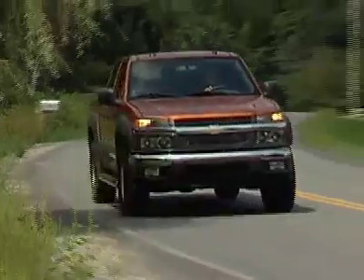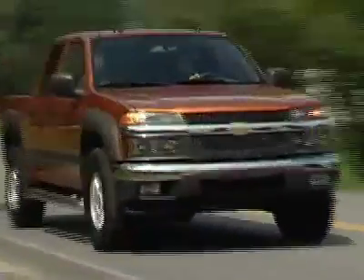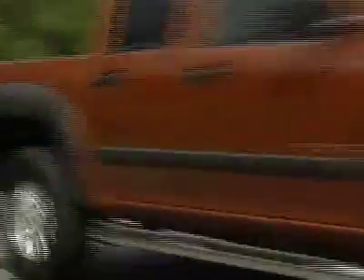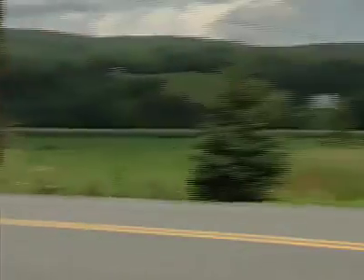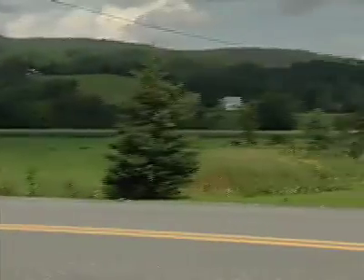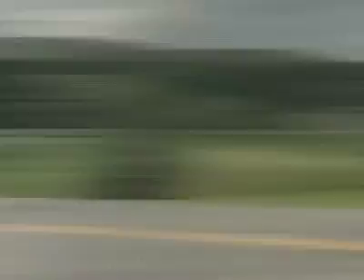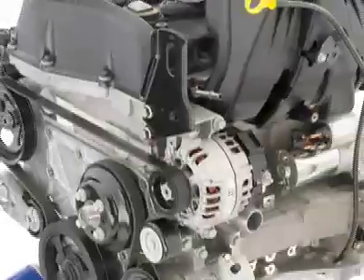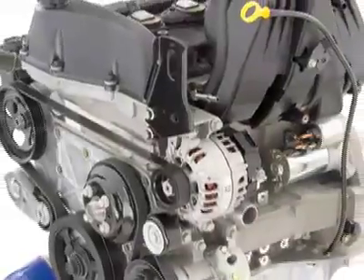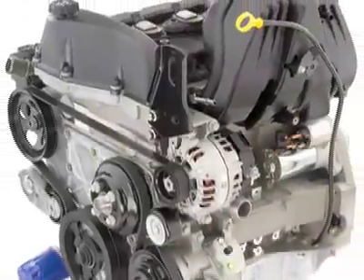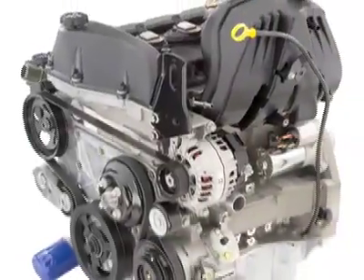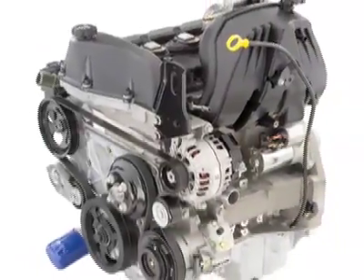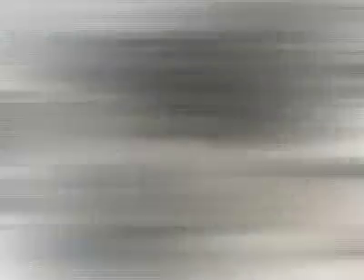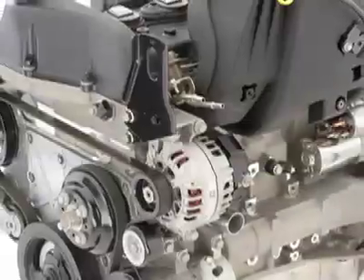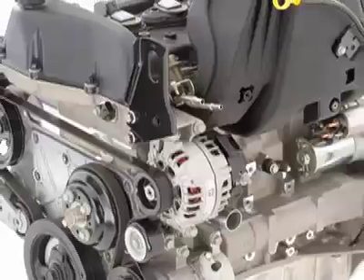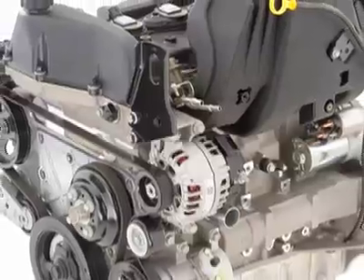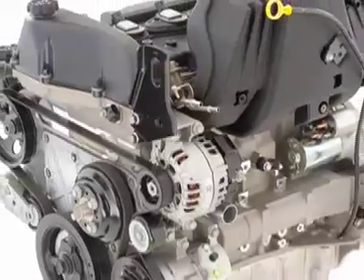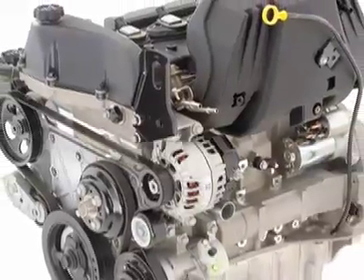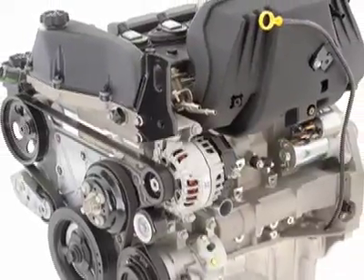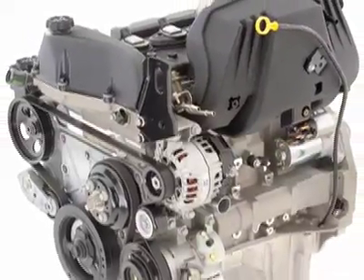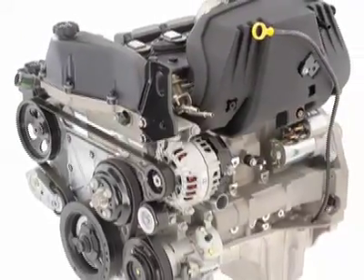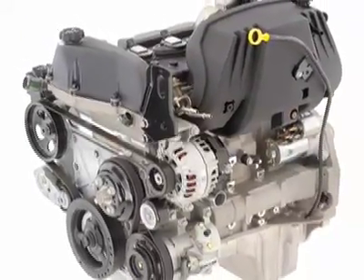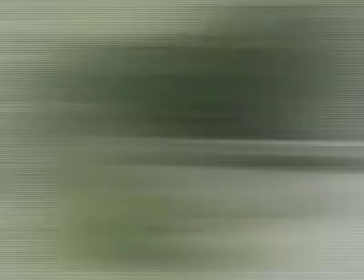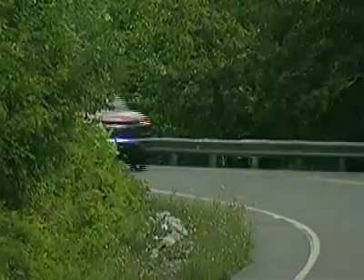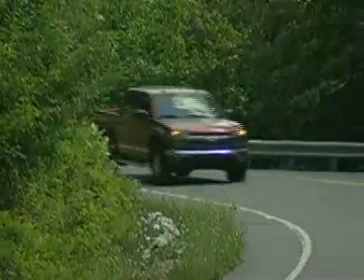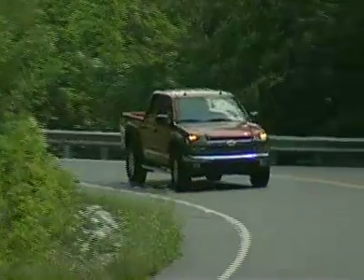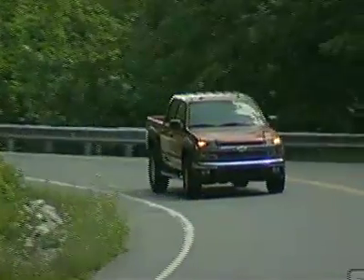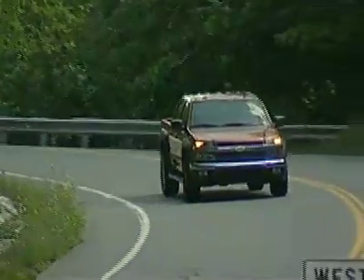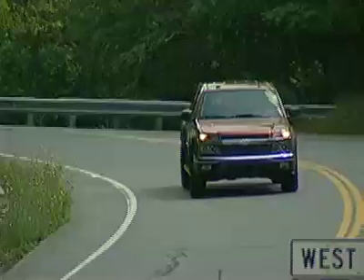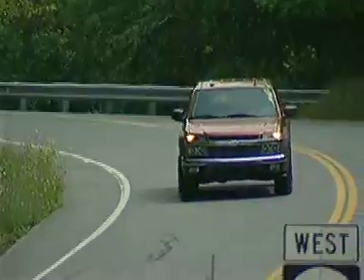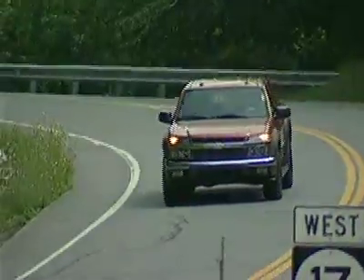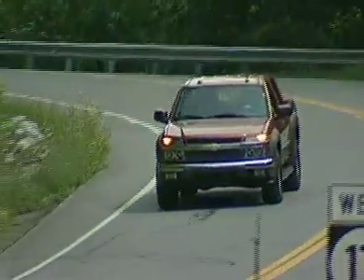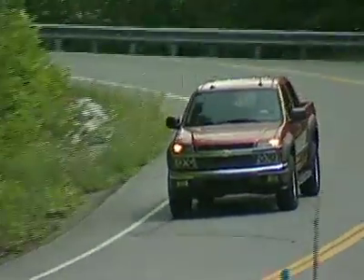Engine options include the standard Vortec 2.9L inline-4 or the Vortec 3.7L inline-5 engine. They produce 185 and 242 horsepower, respectively.